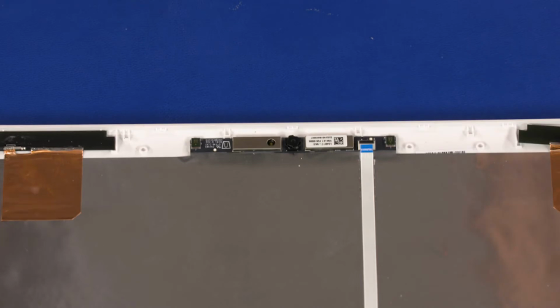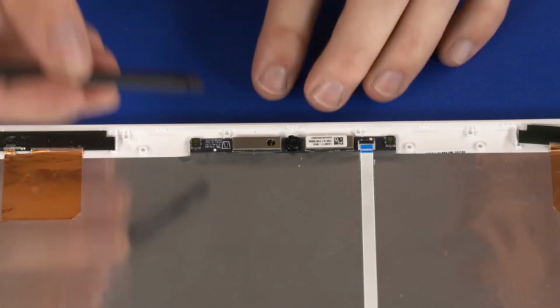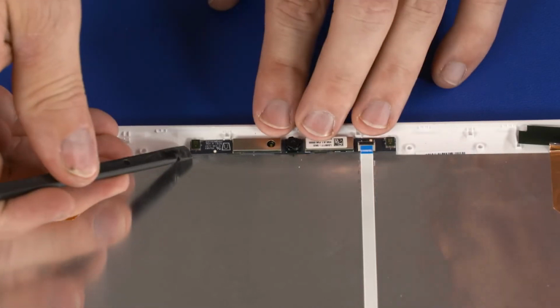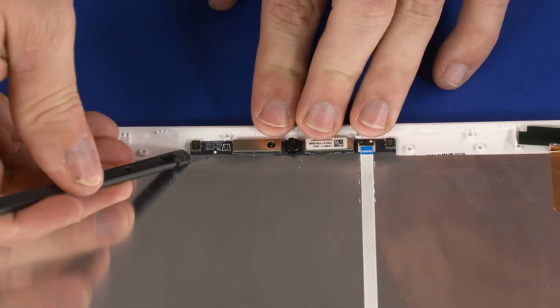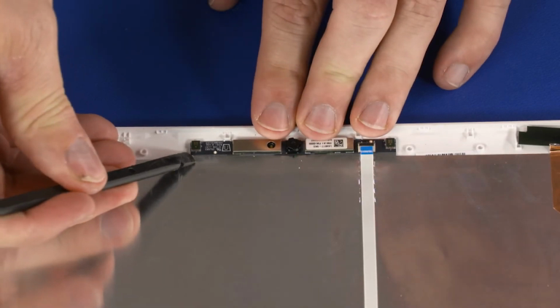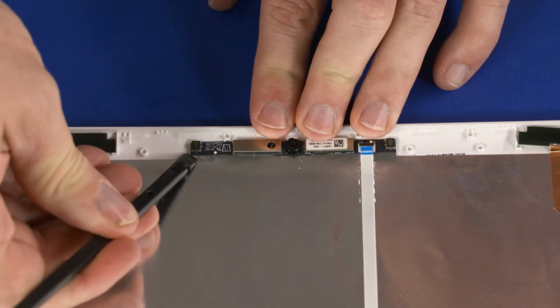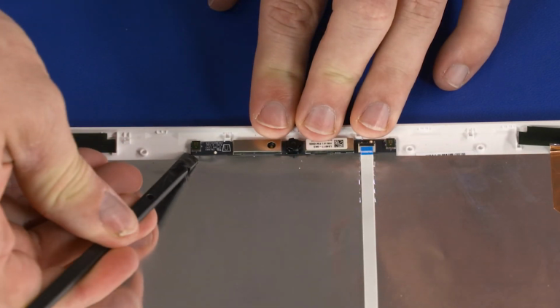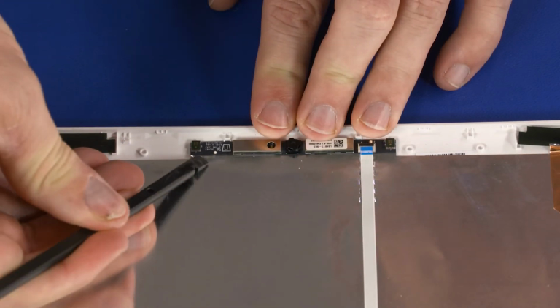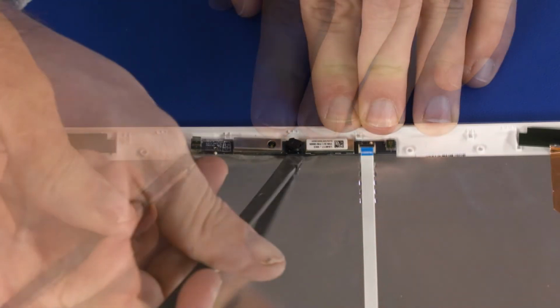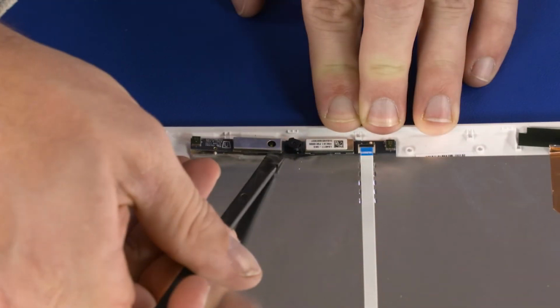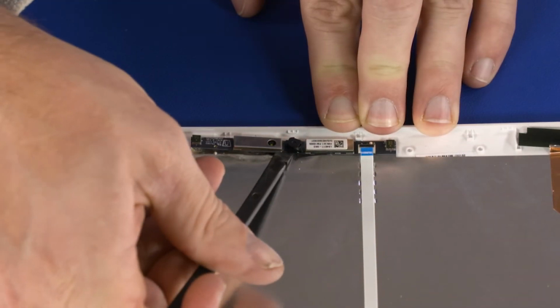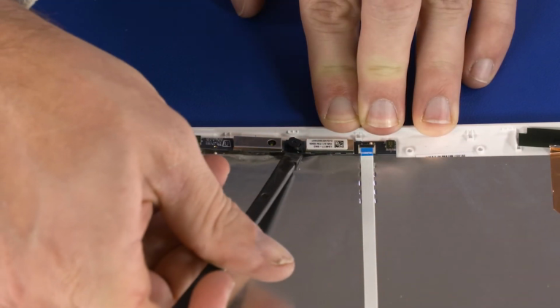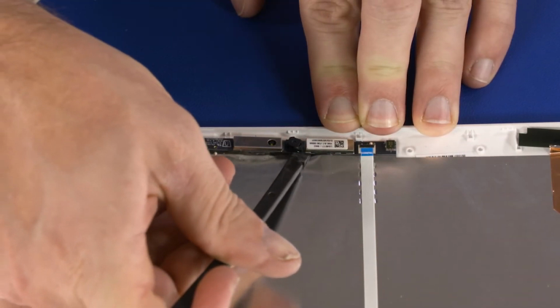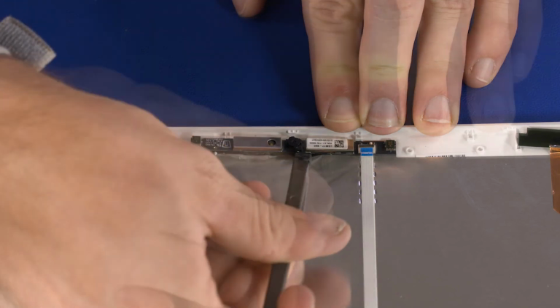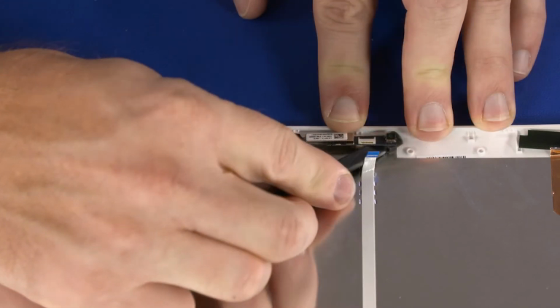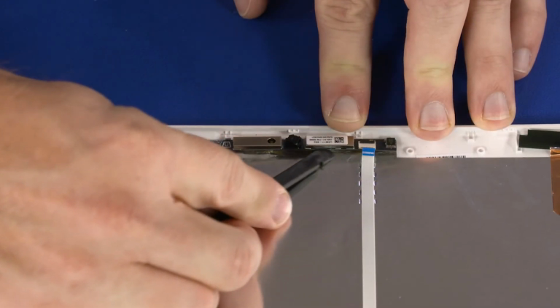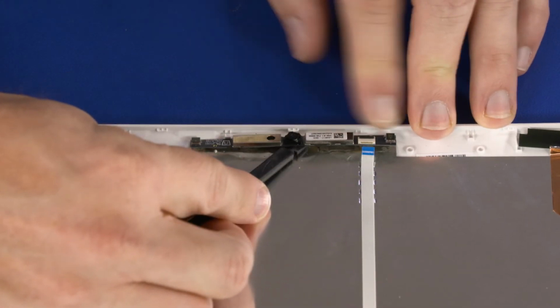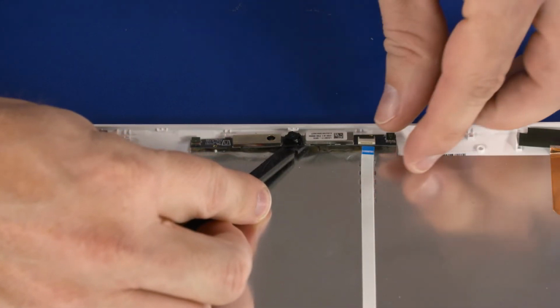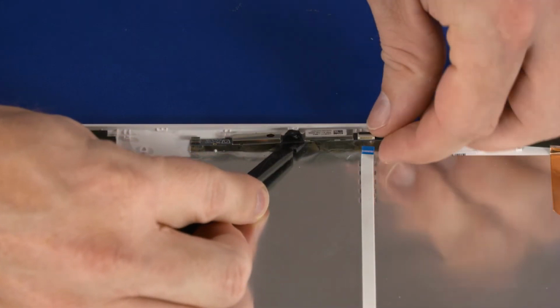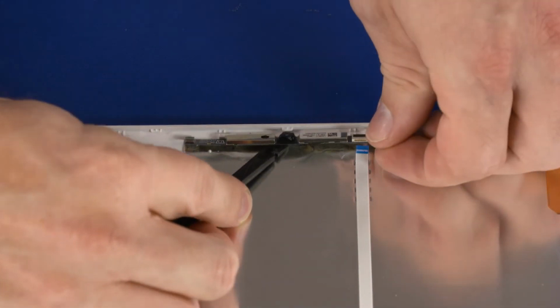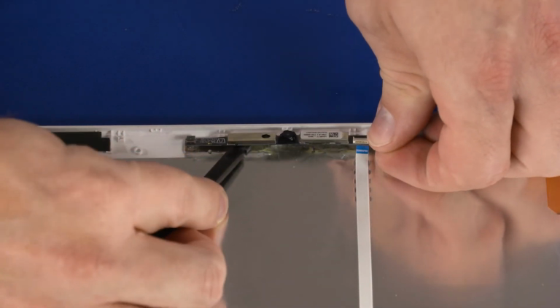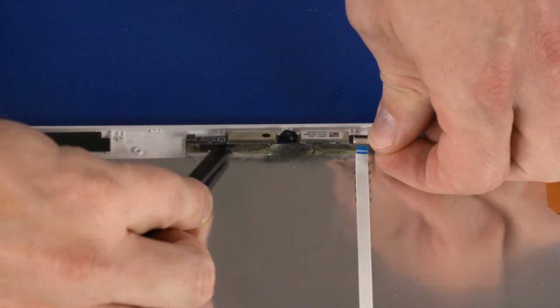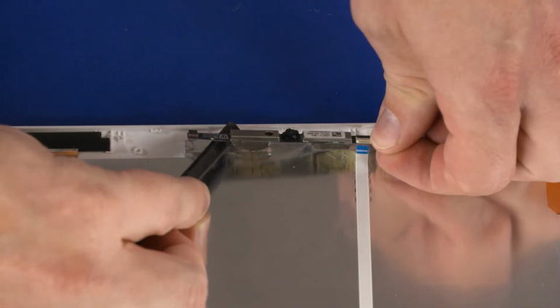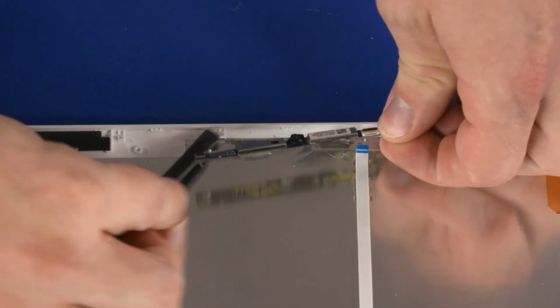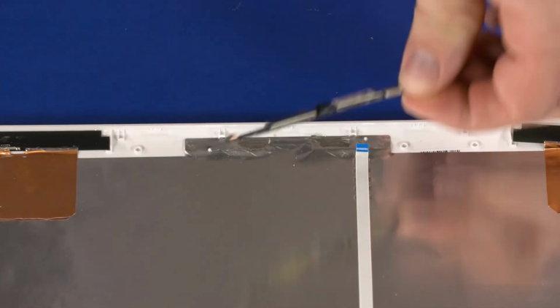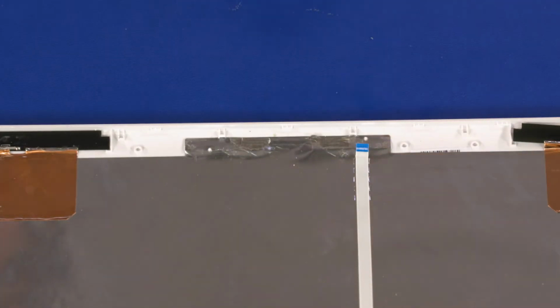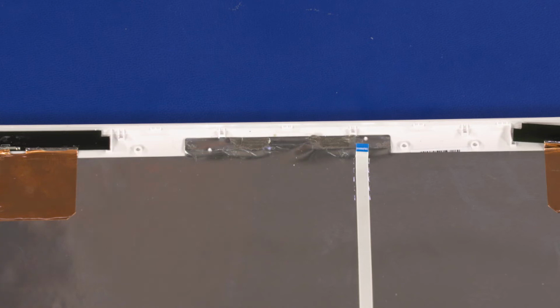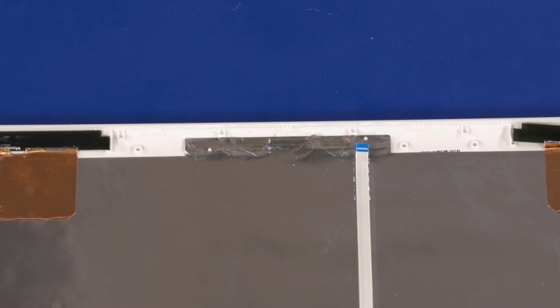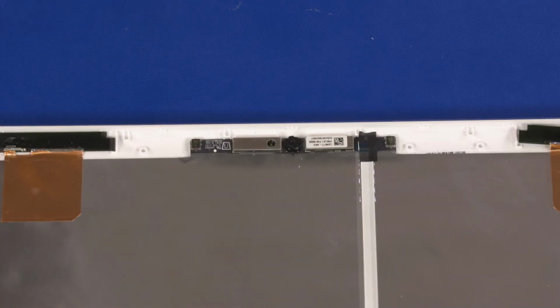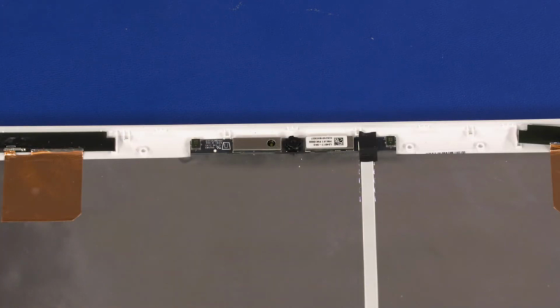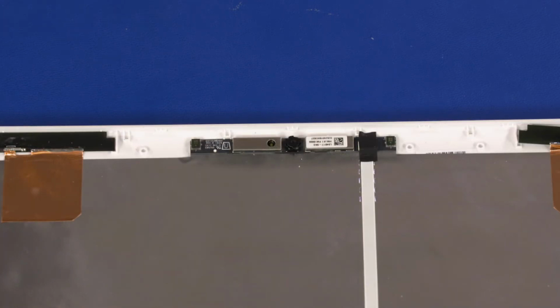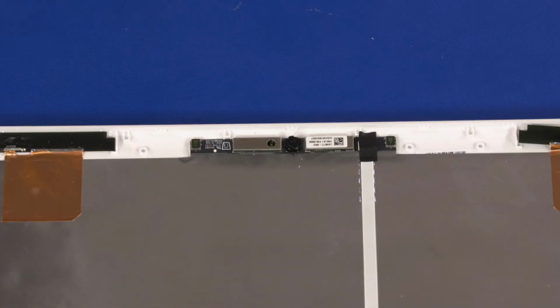Using a flat, non-conductive tool, carefully remove the webcam from the adhesive that secures it to the display enclosure and lift the webcam off of its alignment pins. Reverse this procedure to install the webcam.